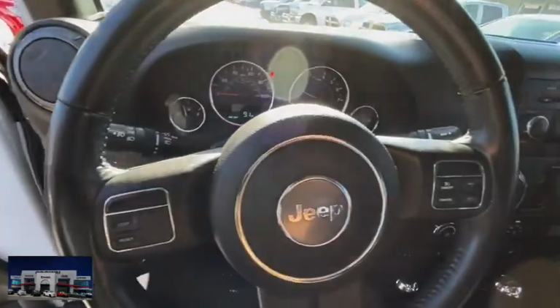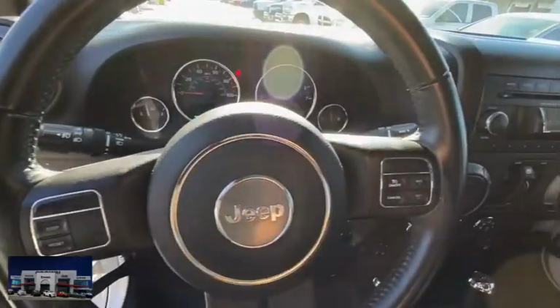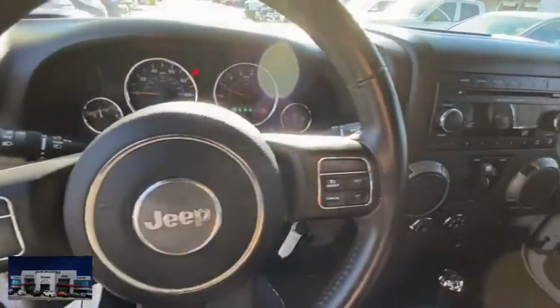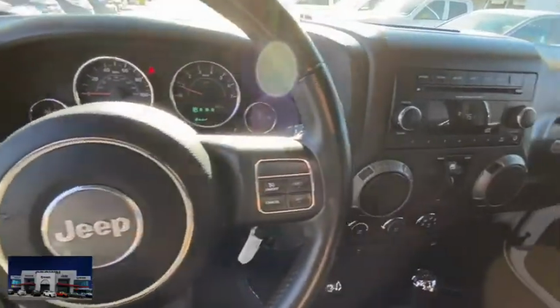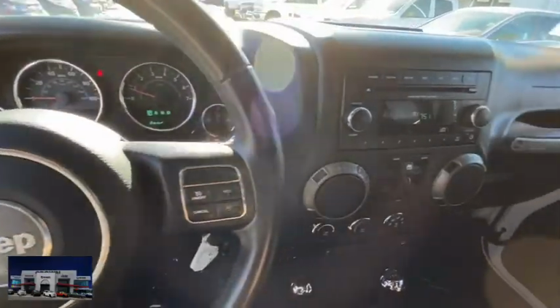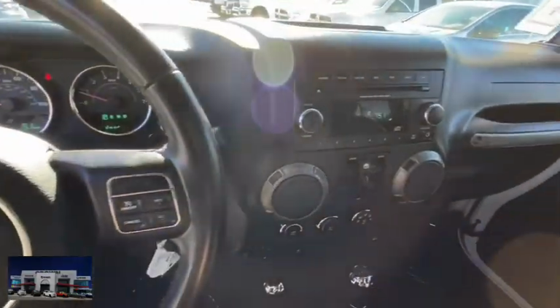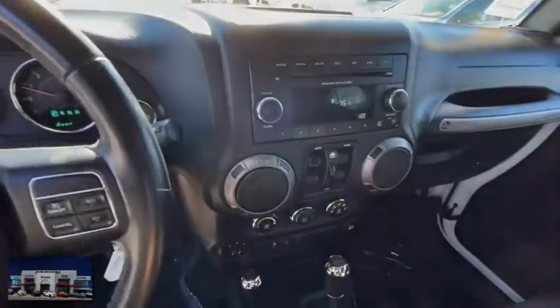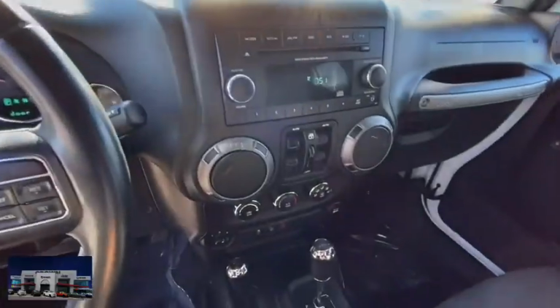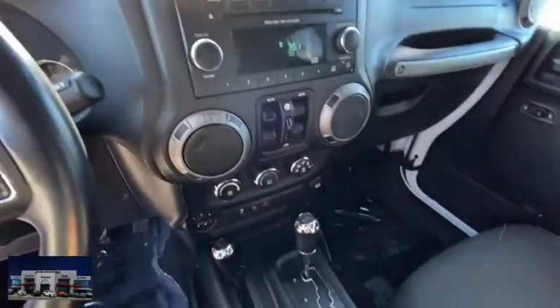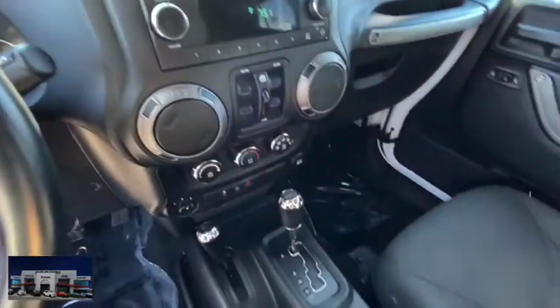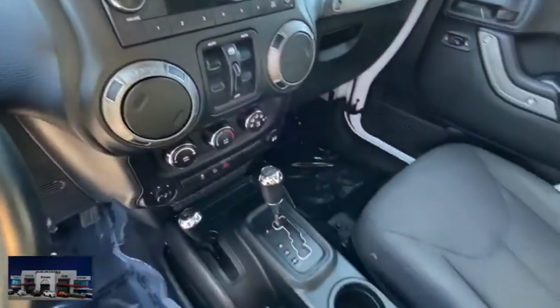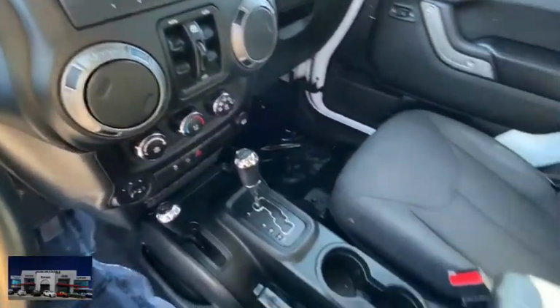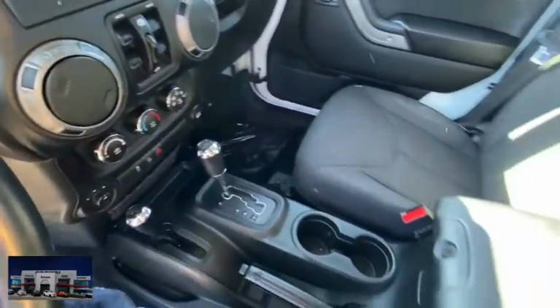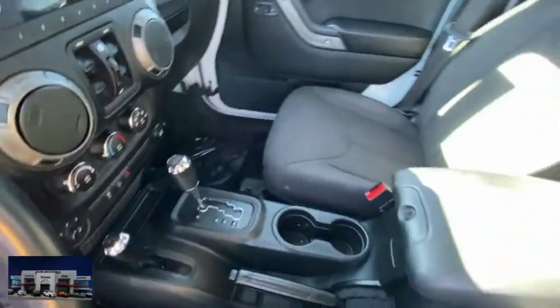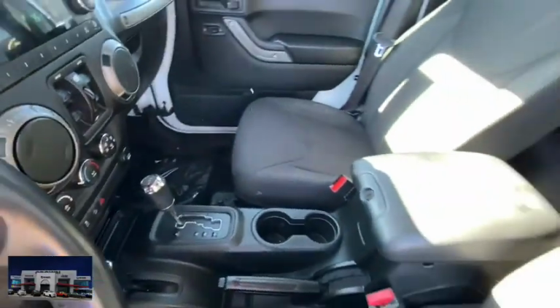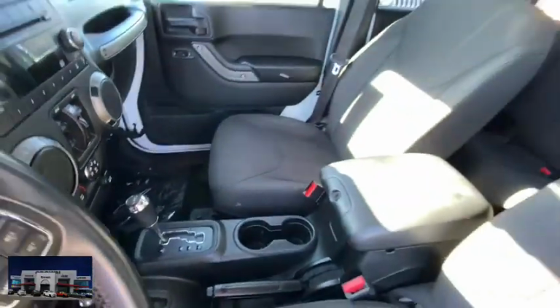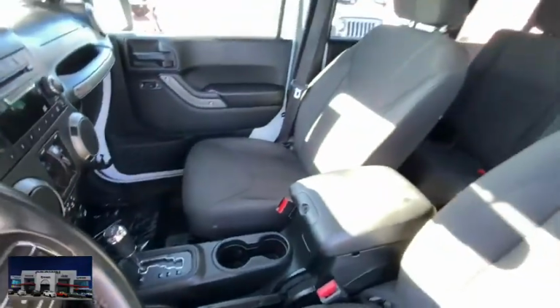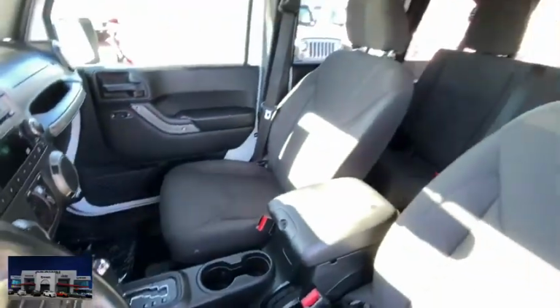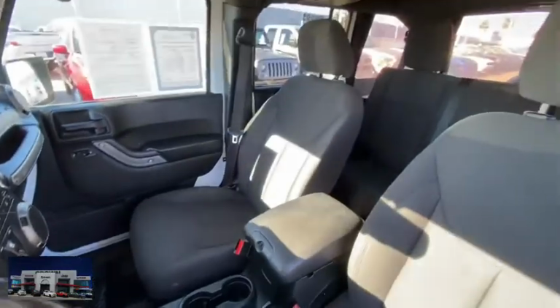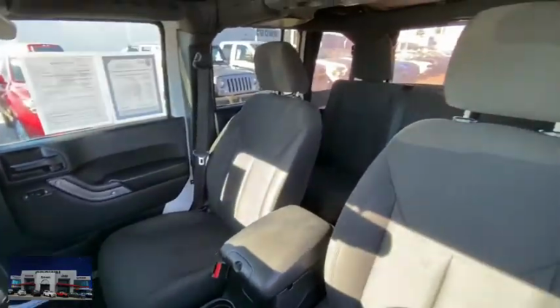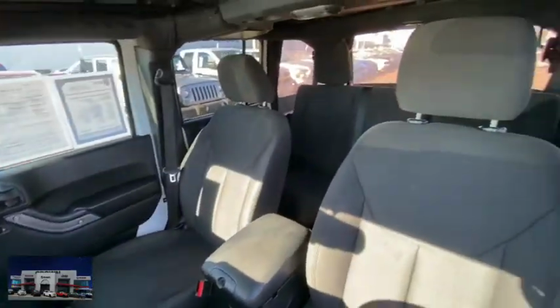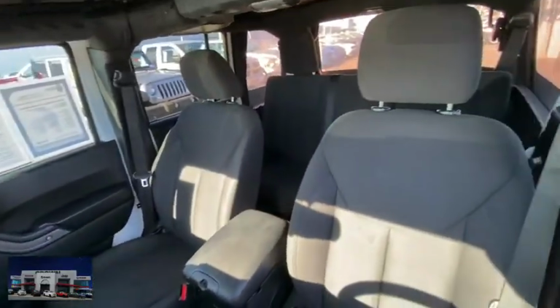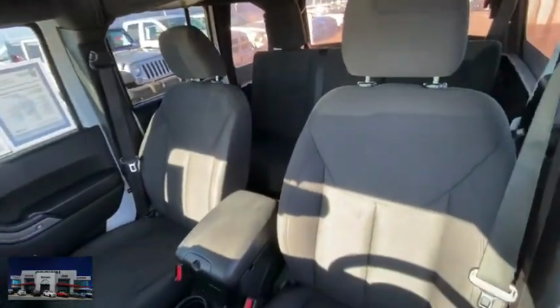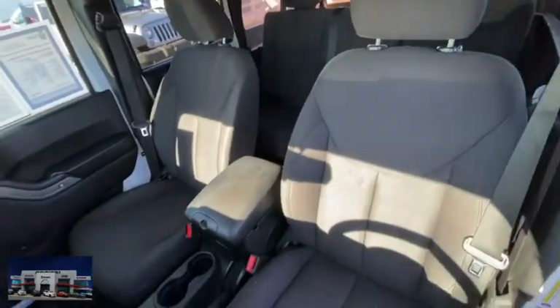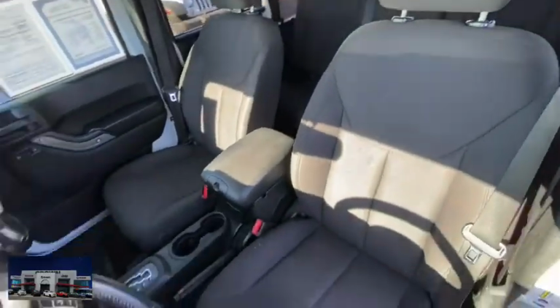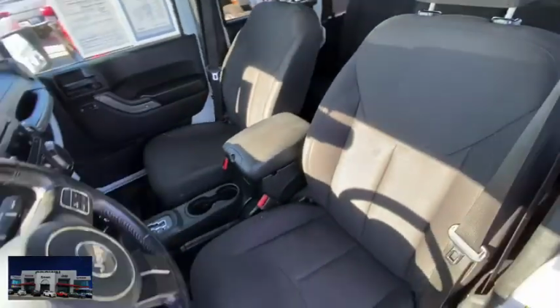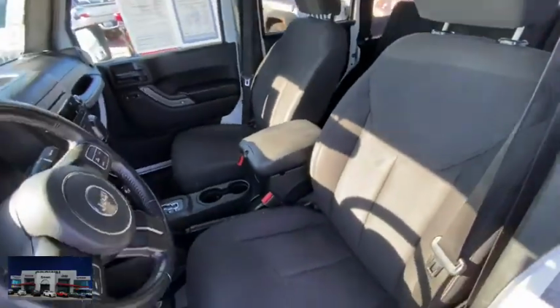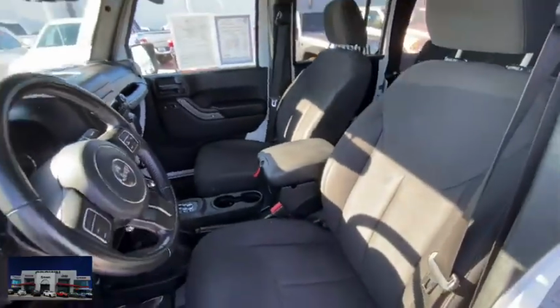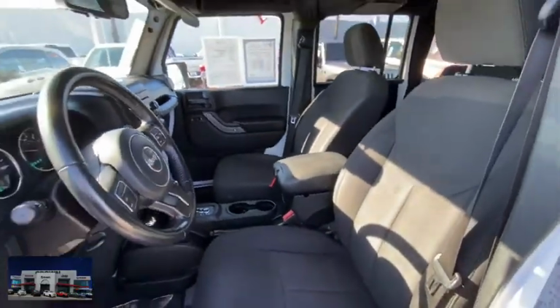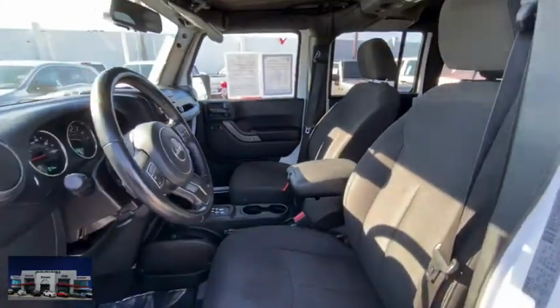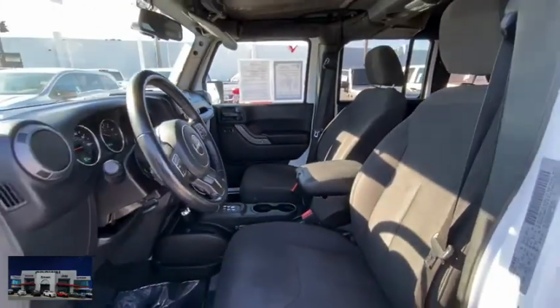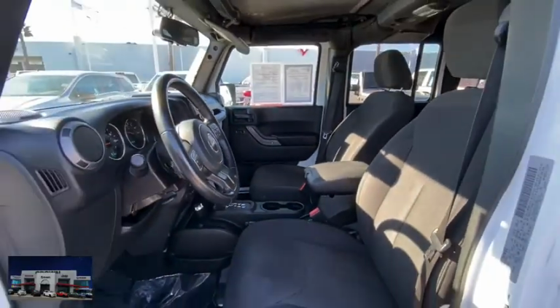Aluminum wheels, AM-FM stereo radio, MP3 player, fog lamps, CD player, trip computer, bucket seats, and passenger airbag.